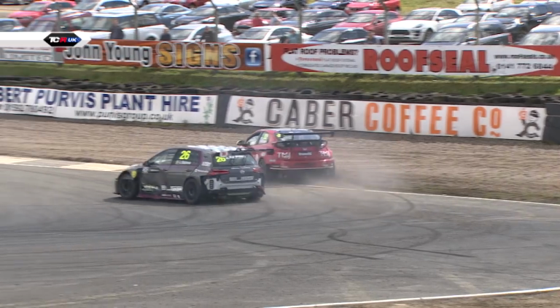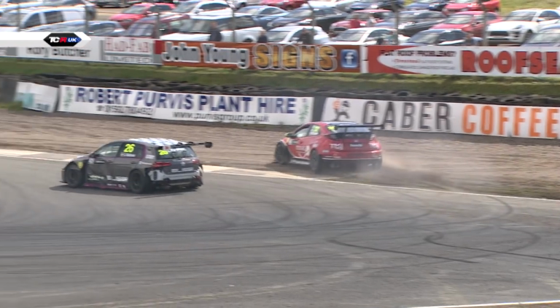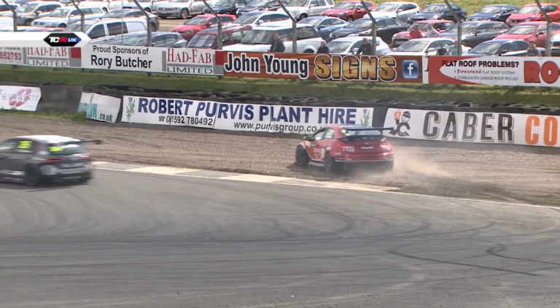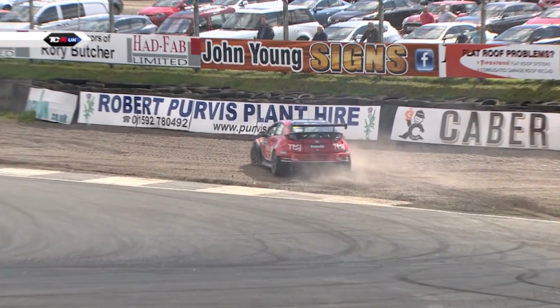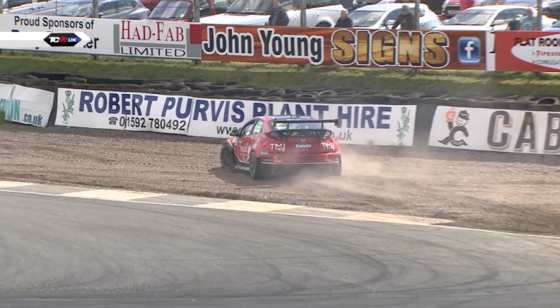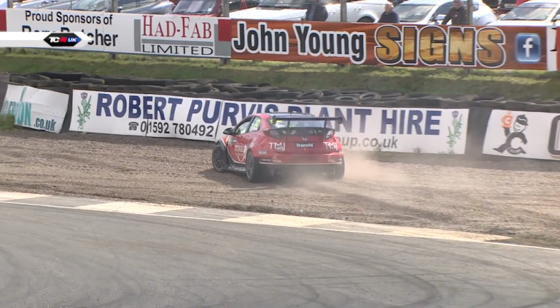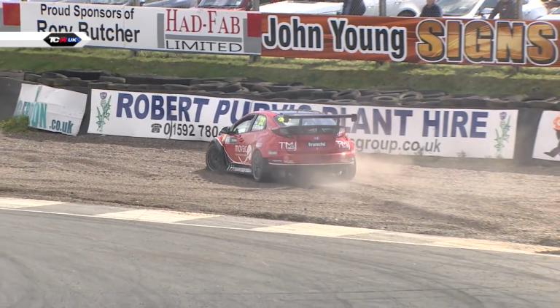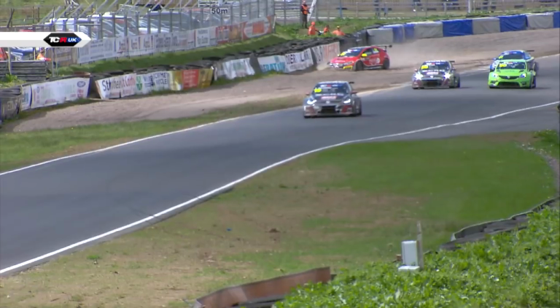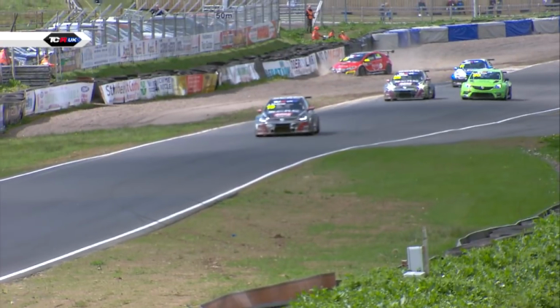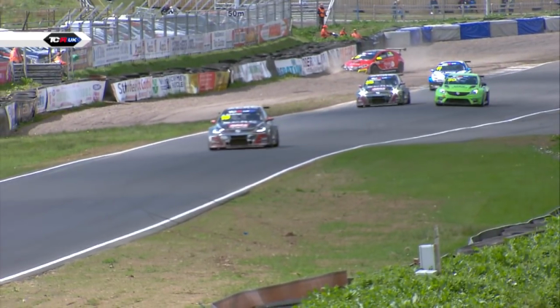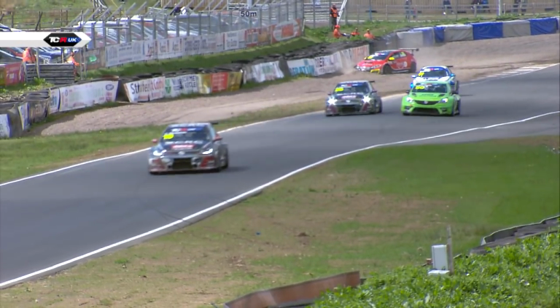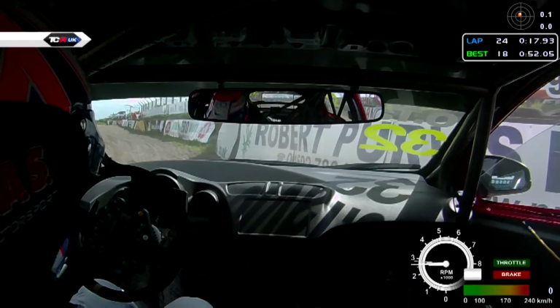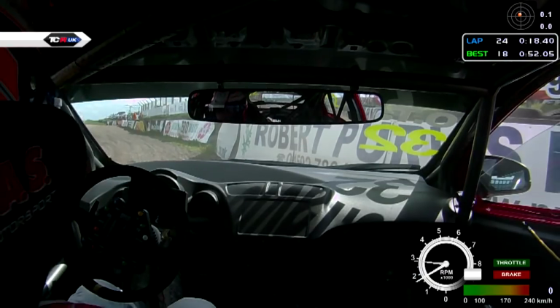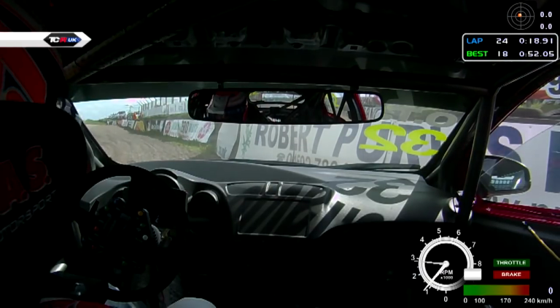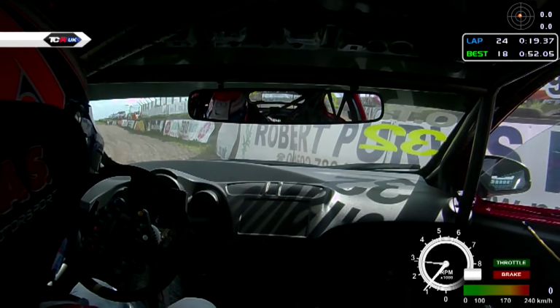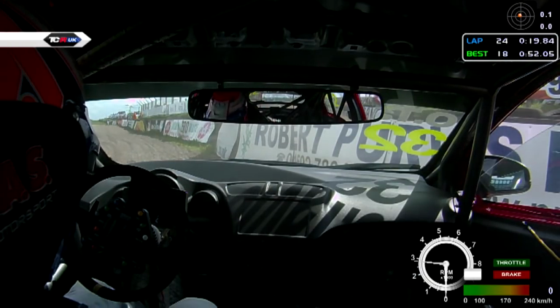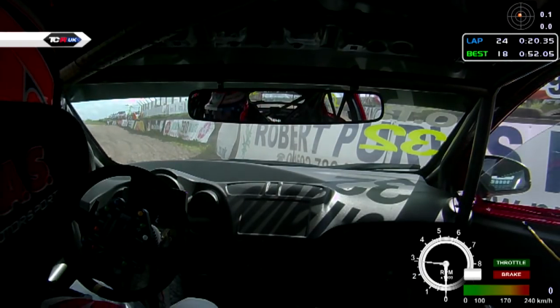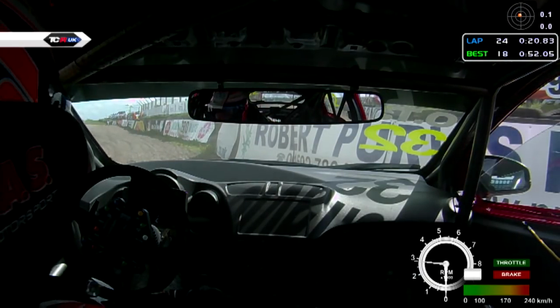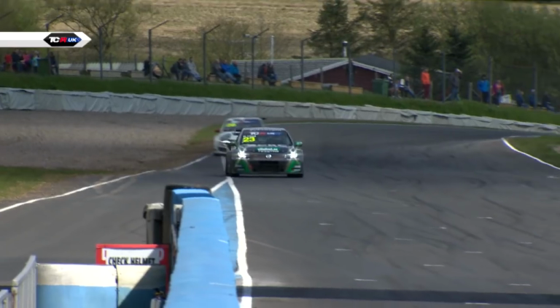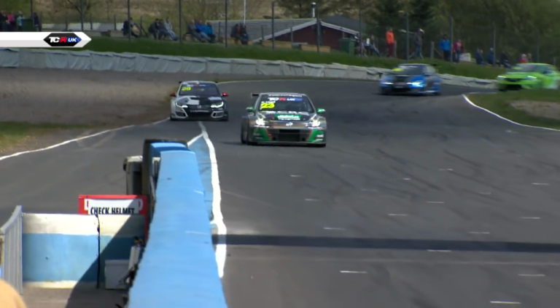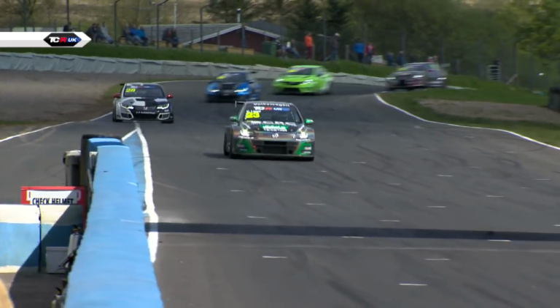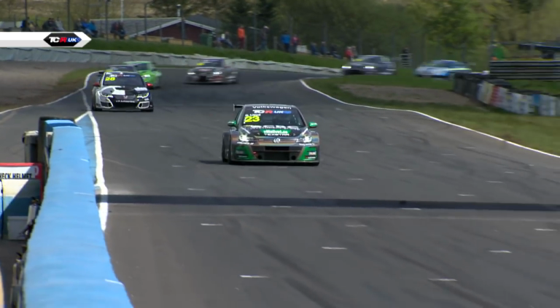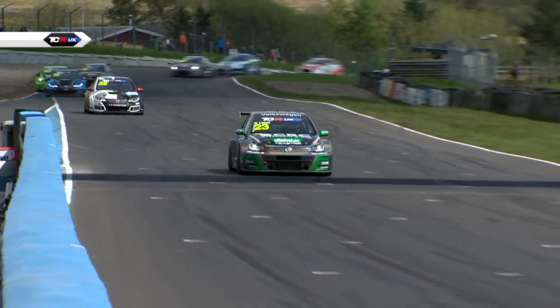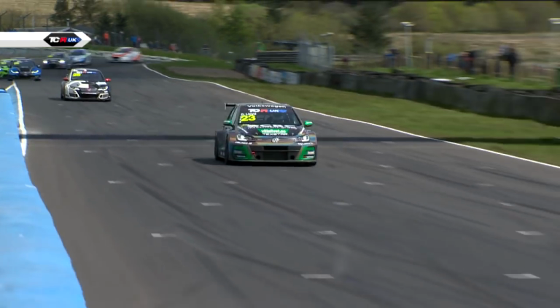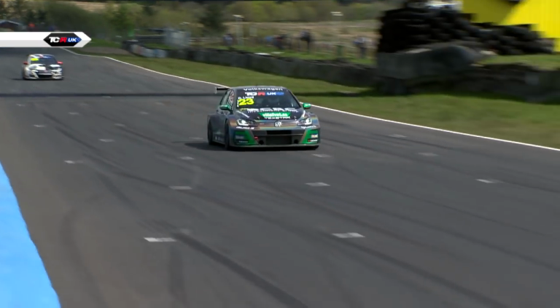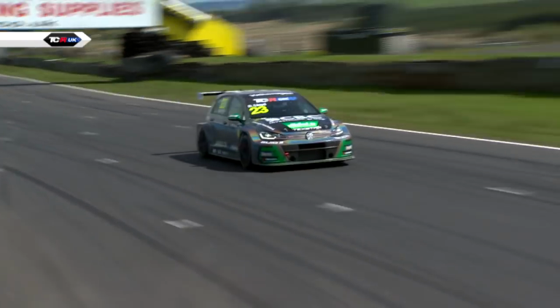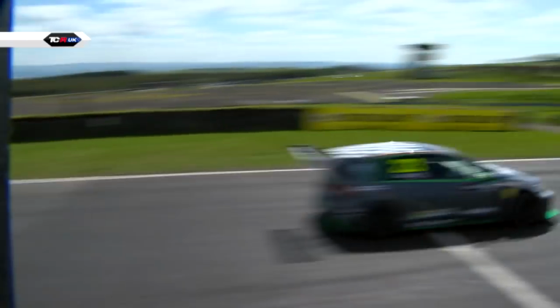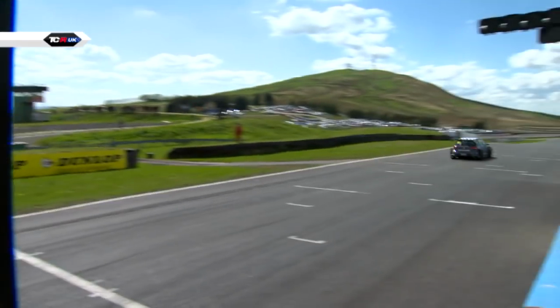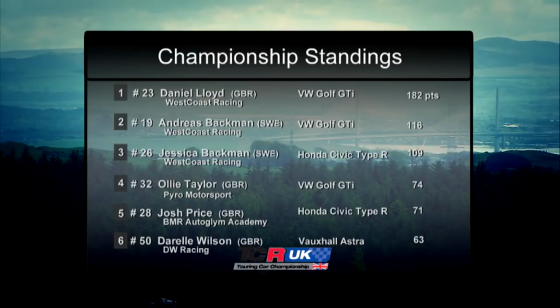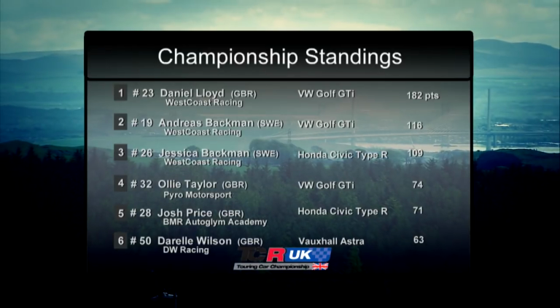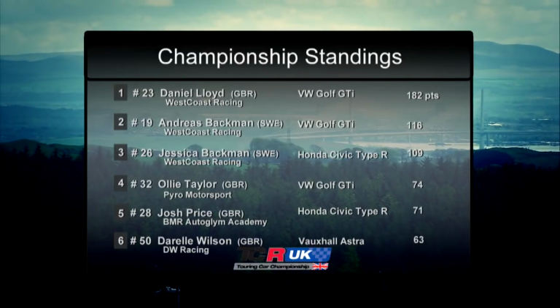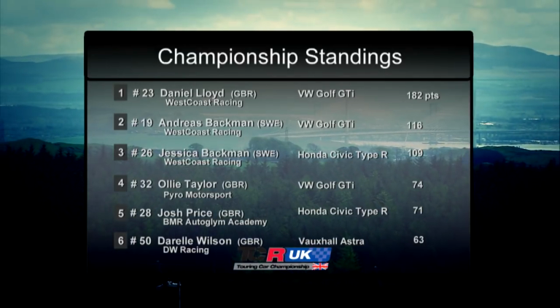This is big, big drama as far as one of our championship contenders are concerned. And this is a very familiar sight indeed — four wins from four for West Coast Racing, and Dan Lloyd extends his championship lead.